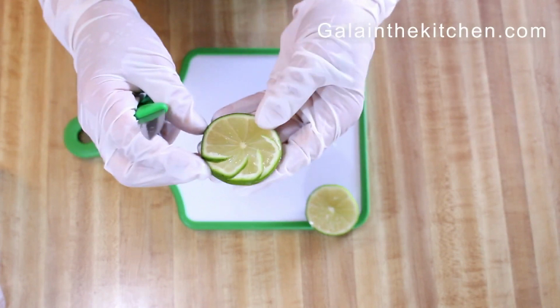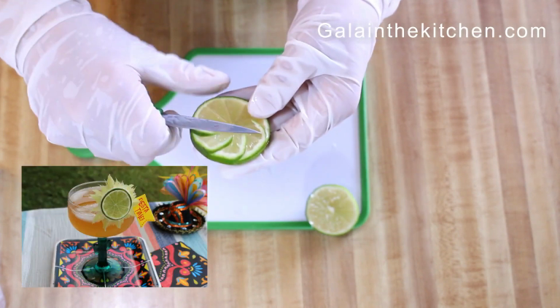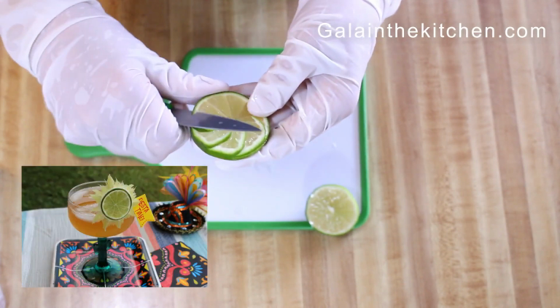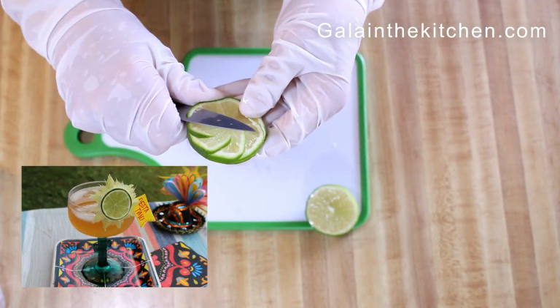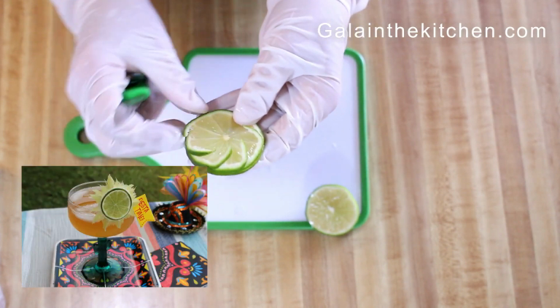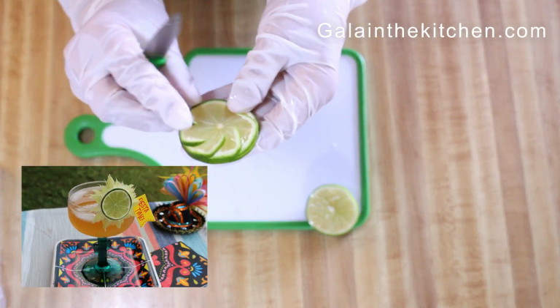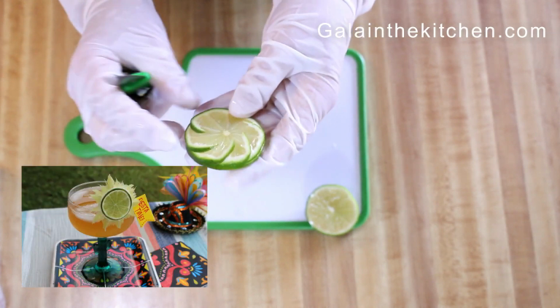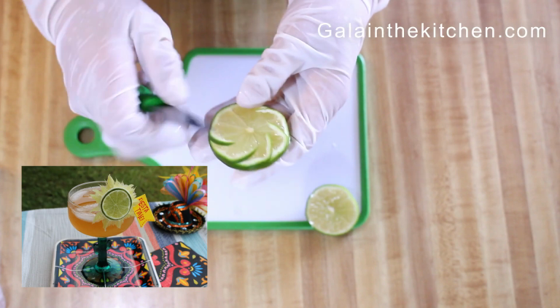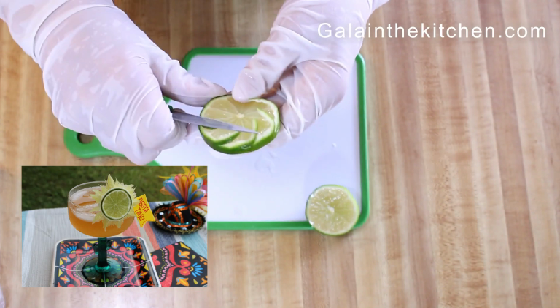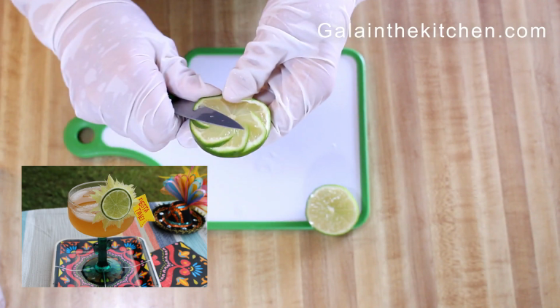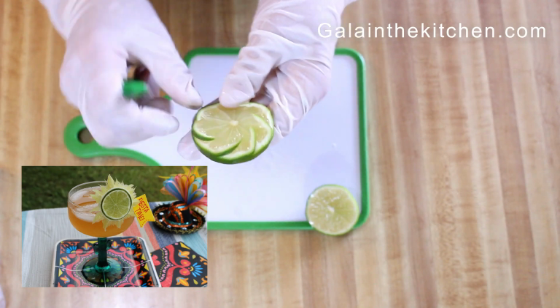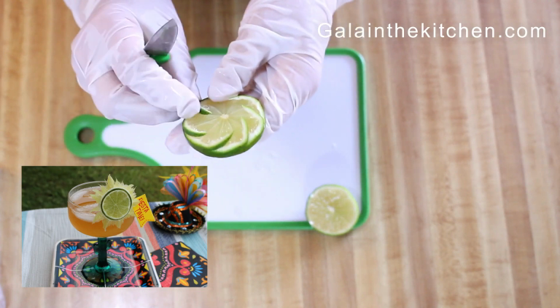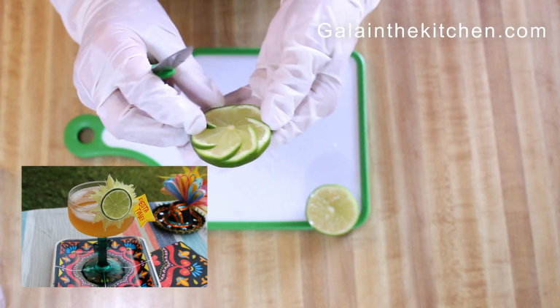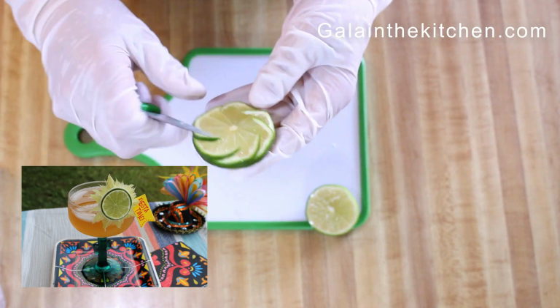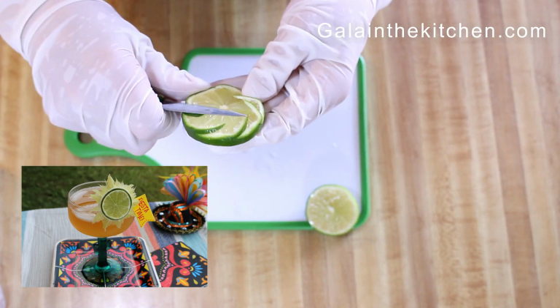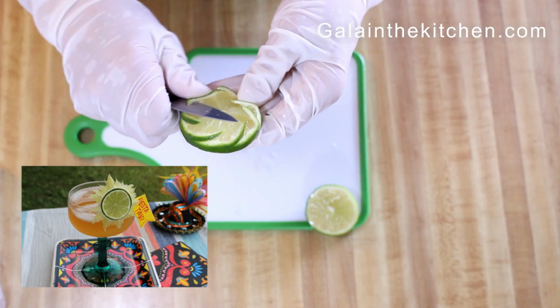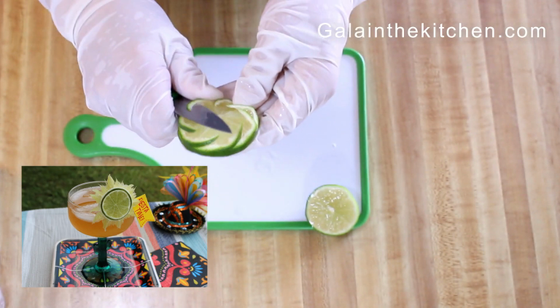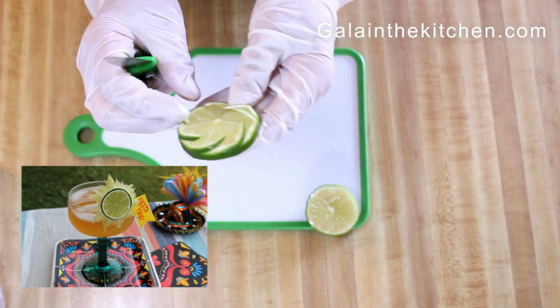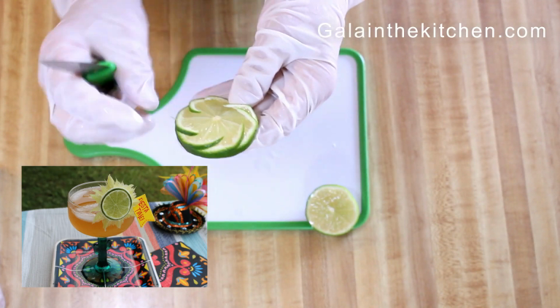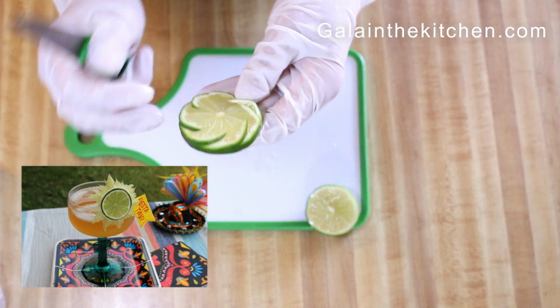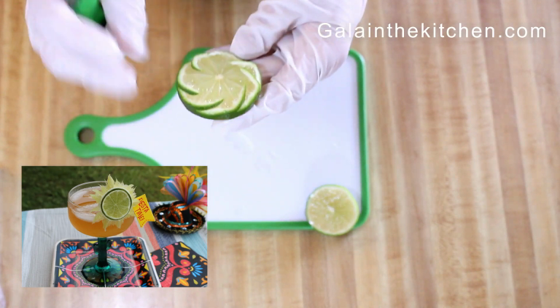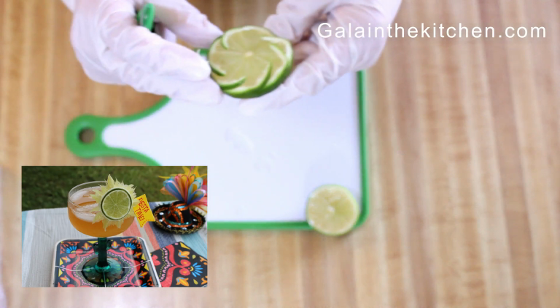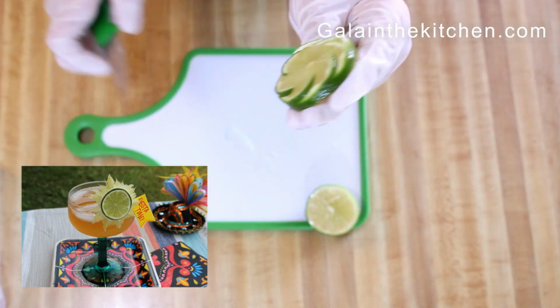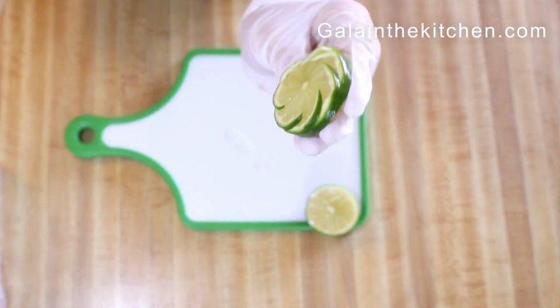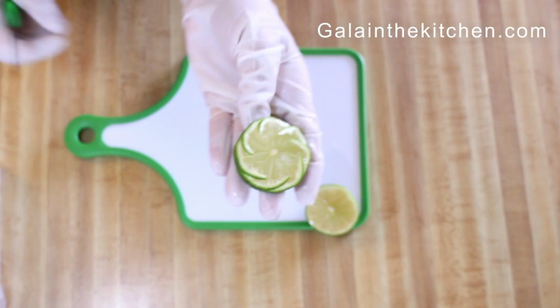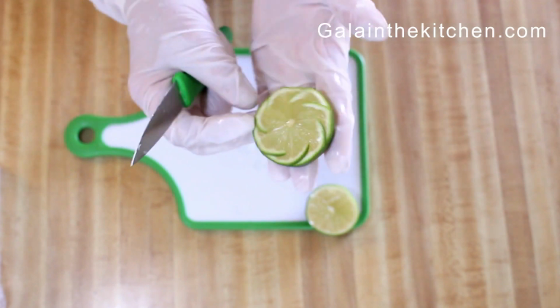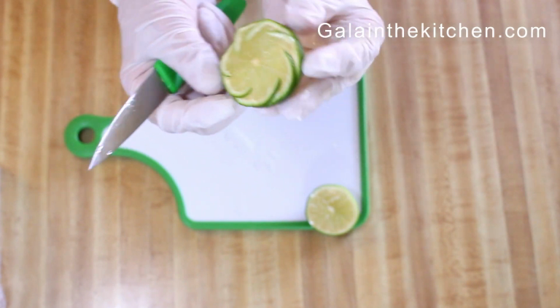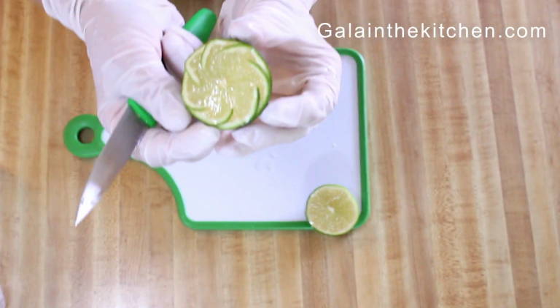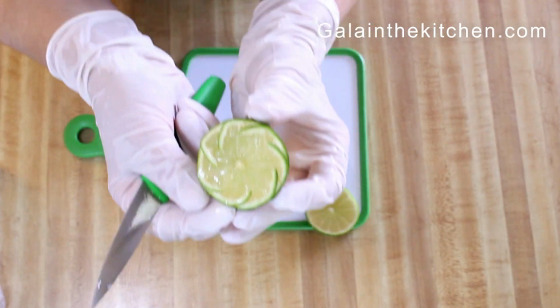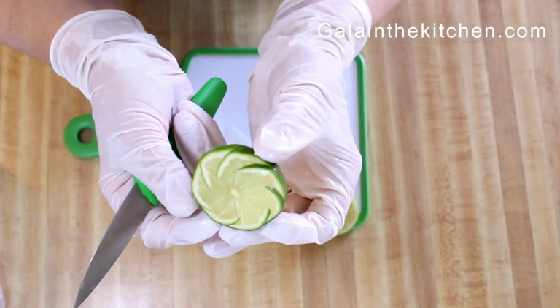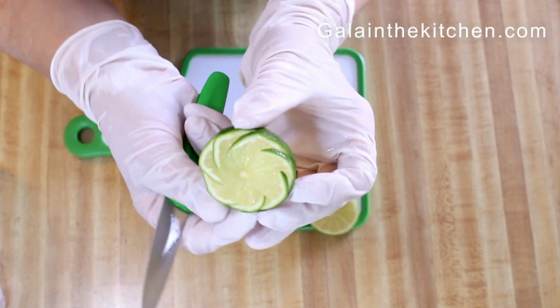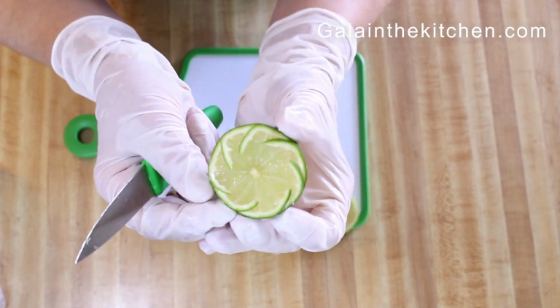If you're interested in garnishes from lime, make sure you check my other video on how to make a sun from lime.